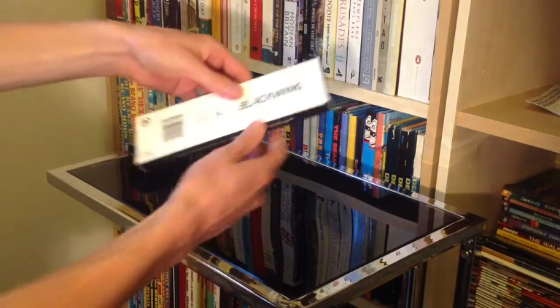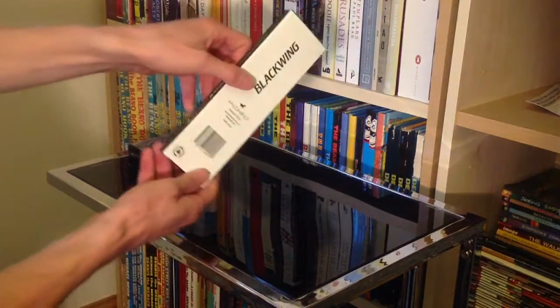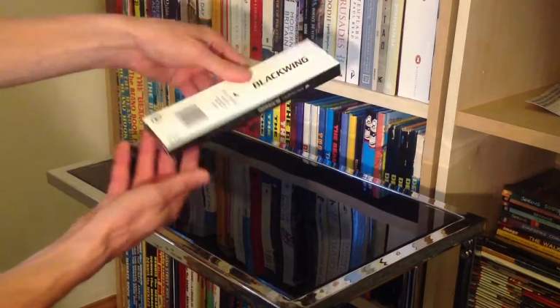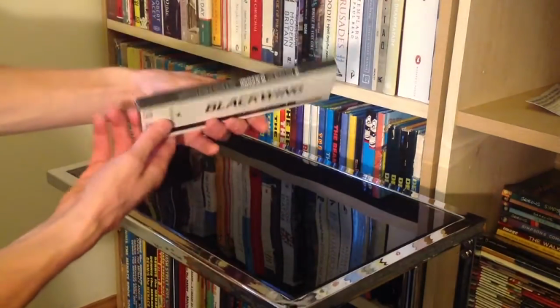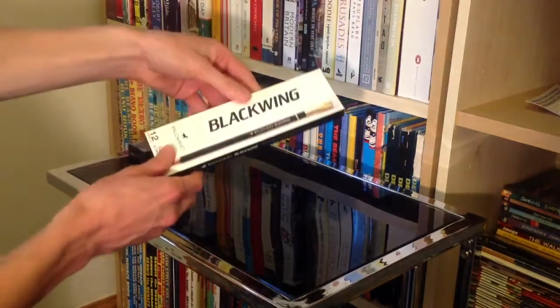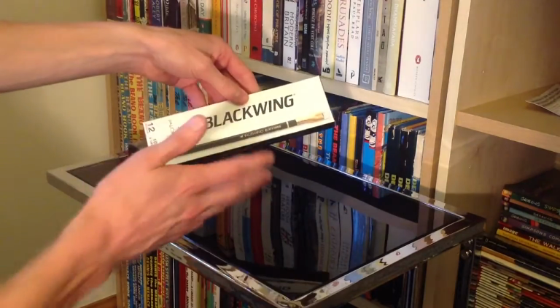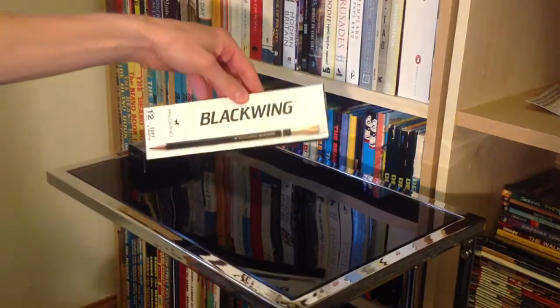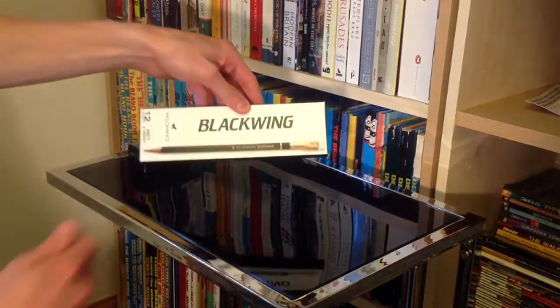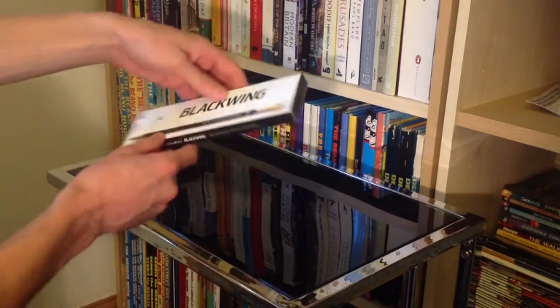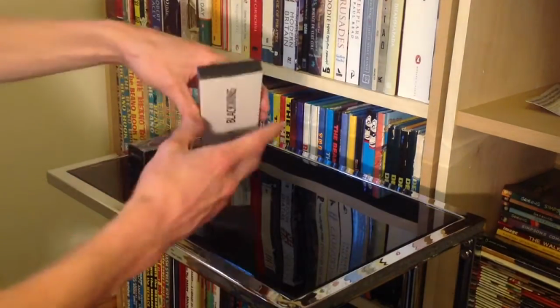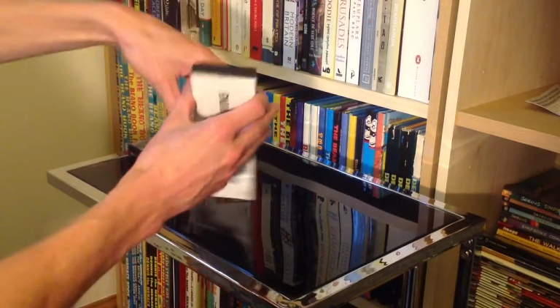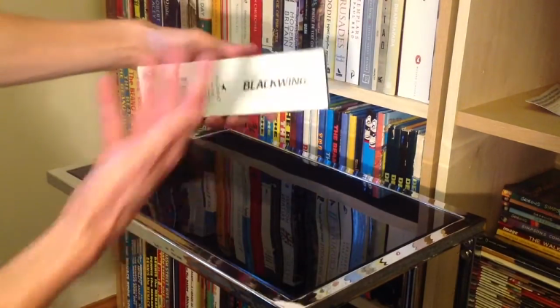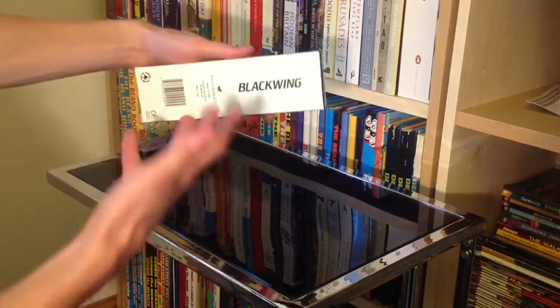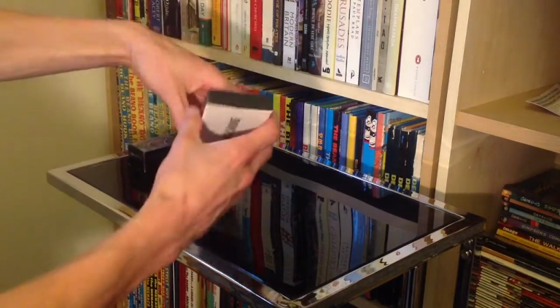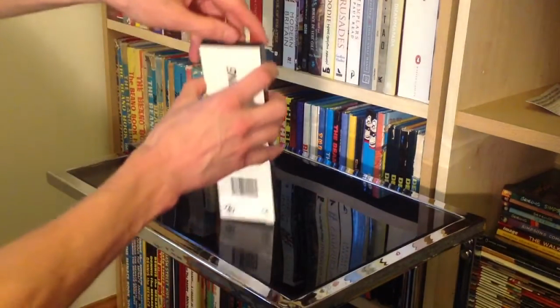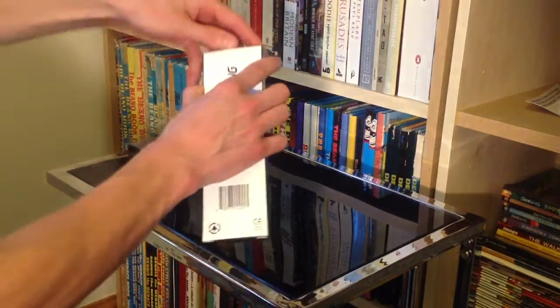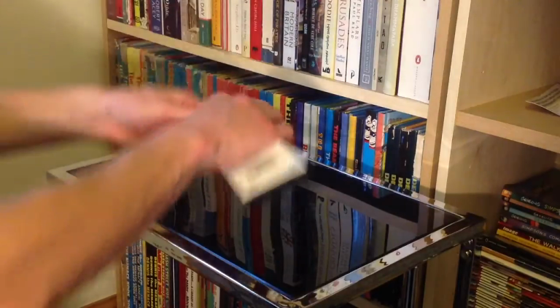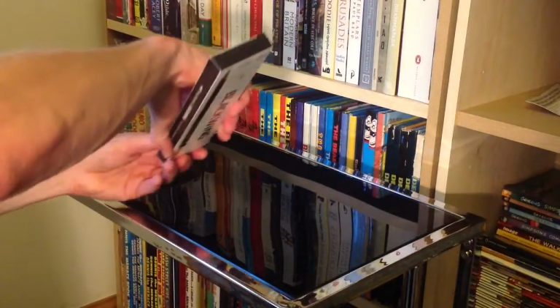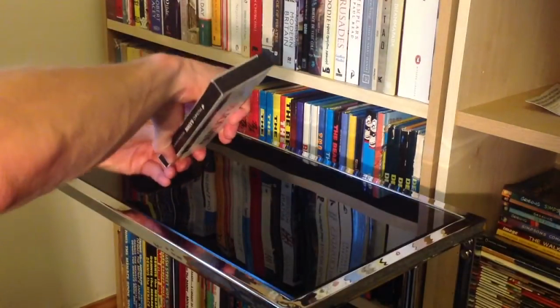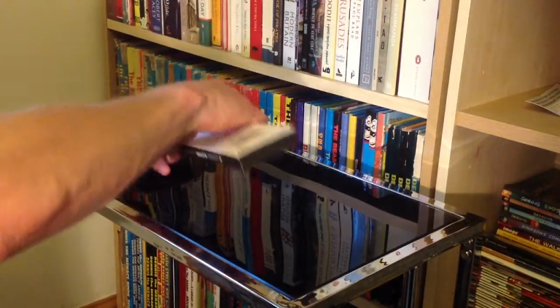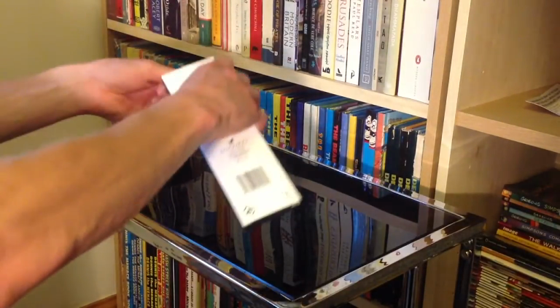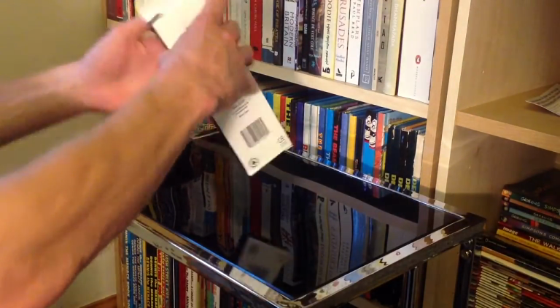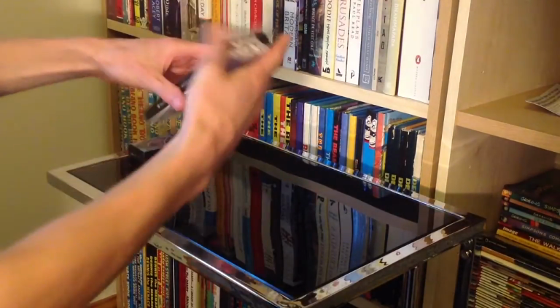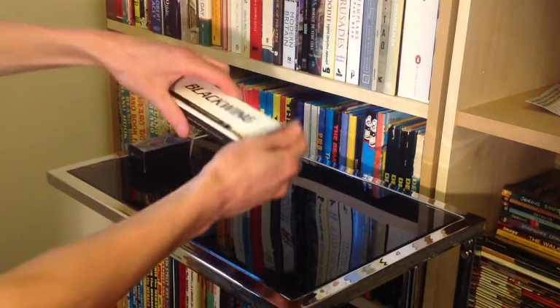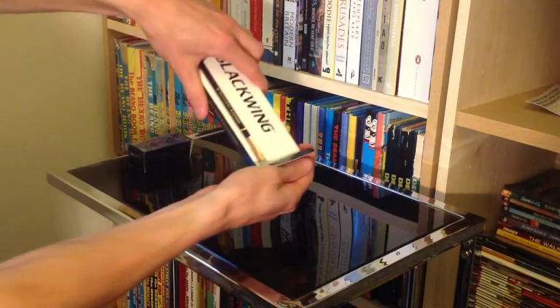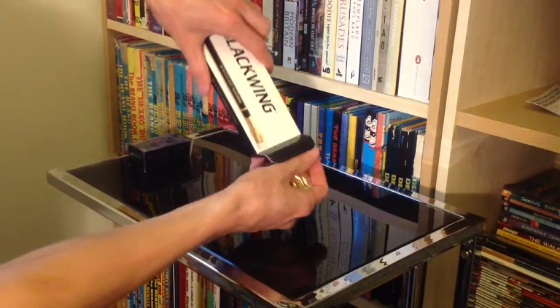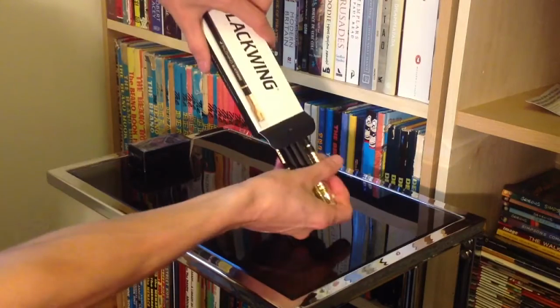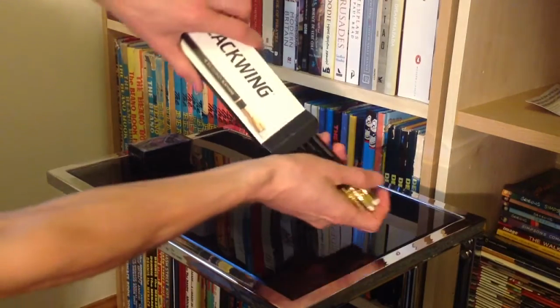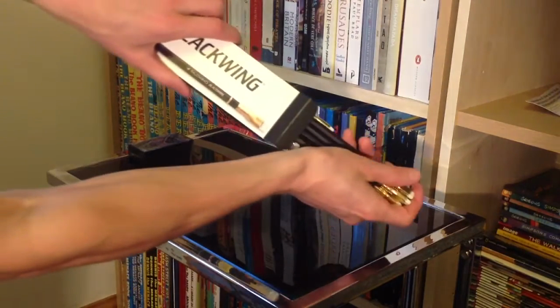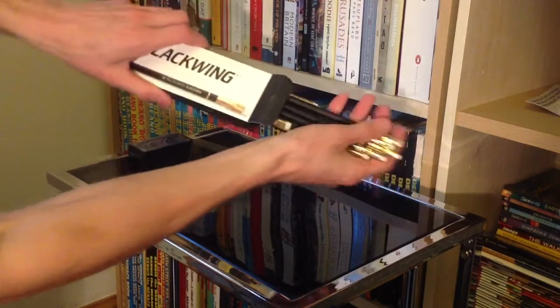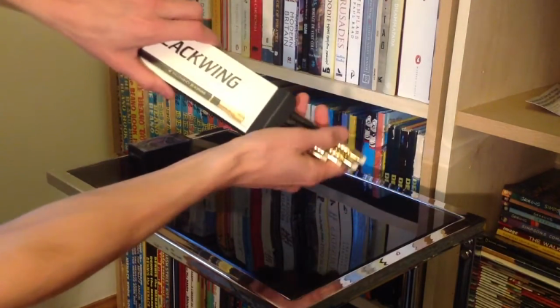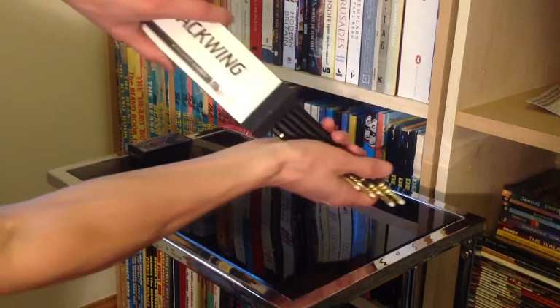As you can see, first of all, a nice simple black and white minimalist box — already a premium look and we haven't even got in. If we pop this open and take them all out — oh my giddy aunt!